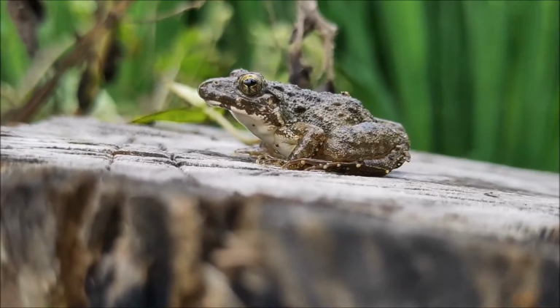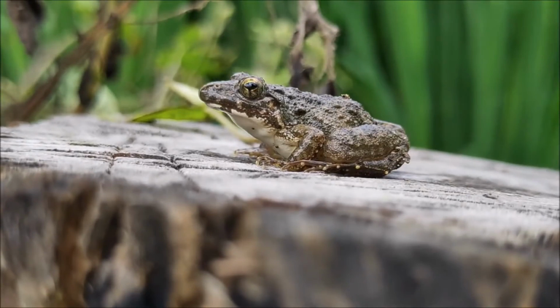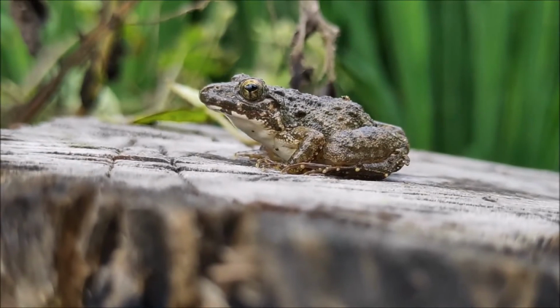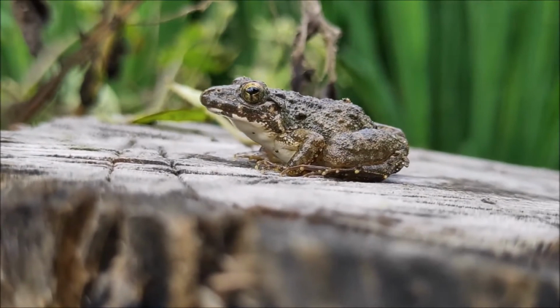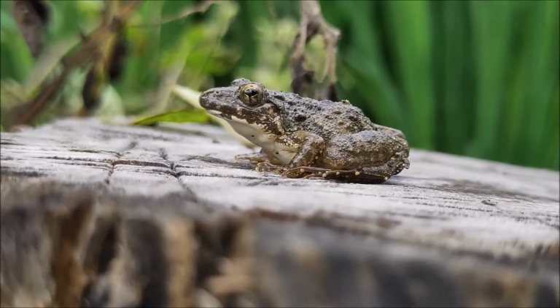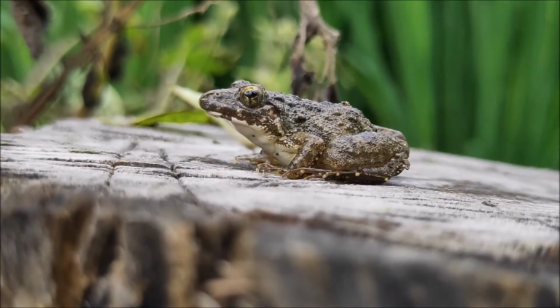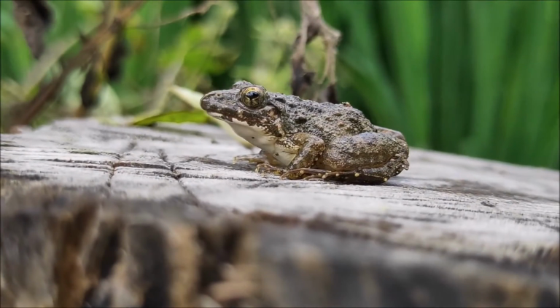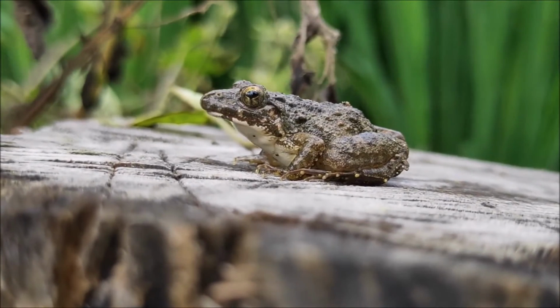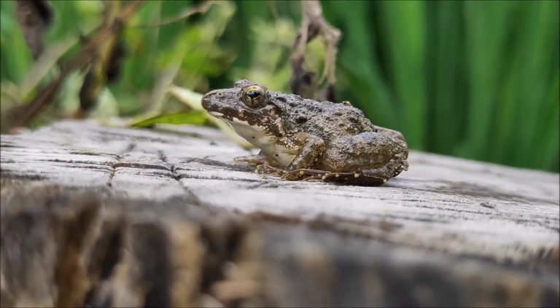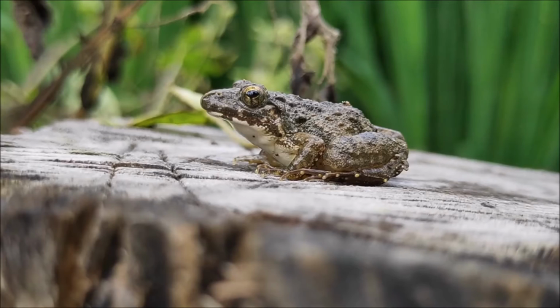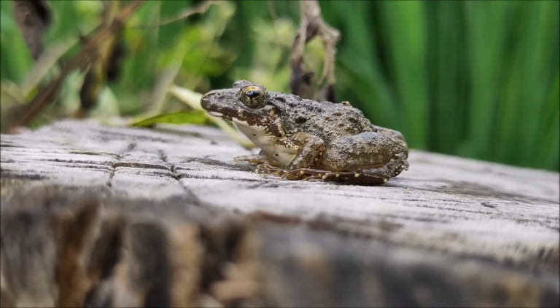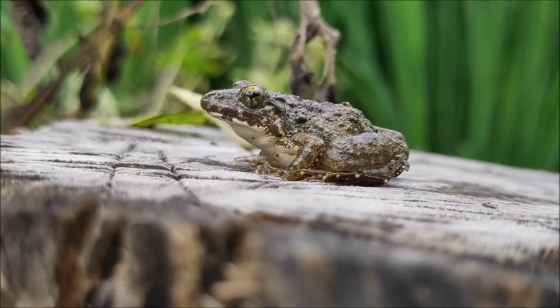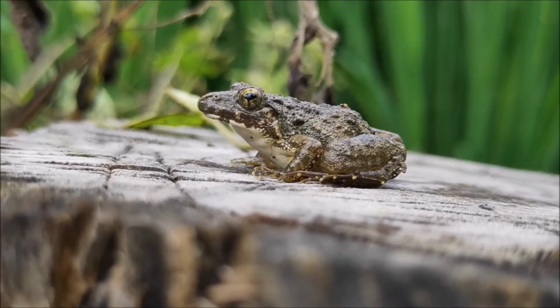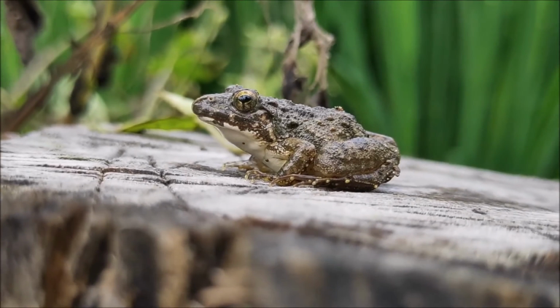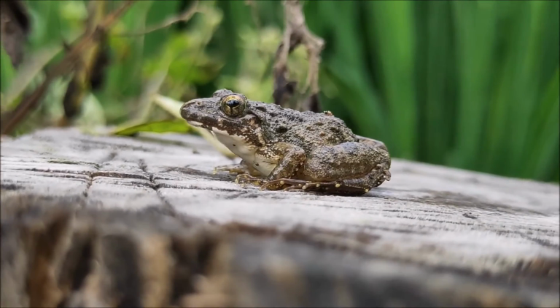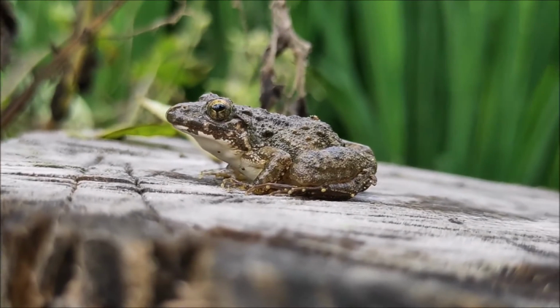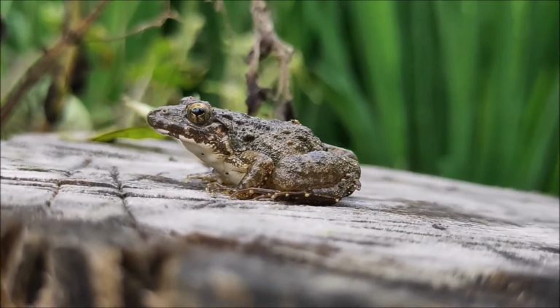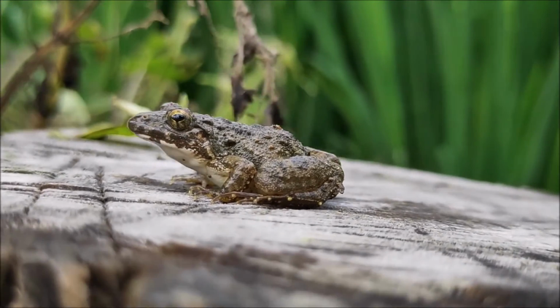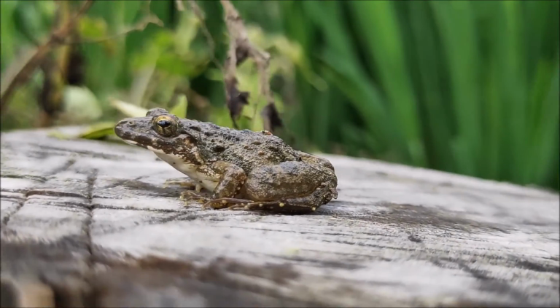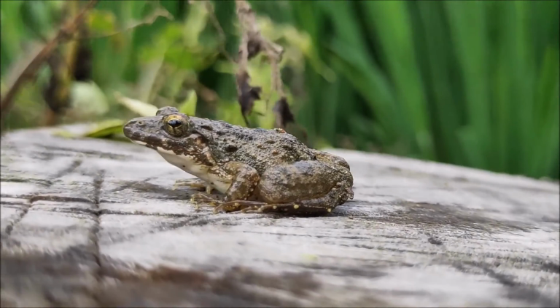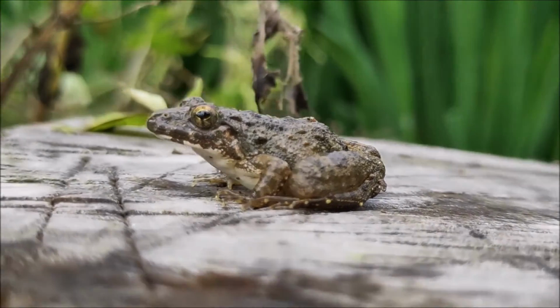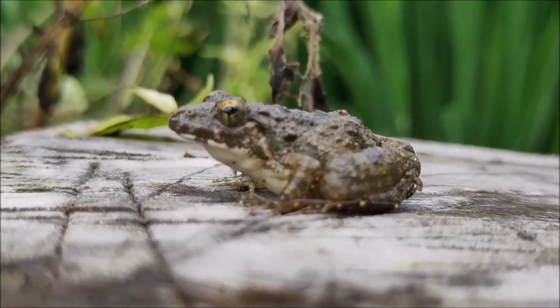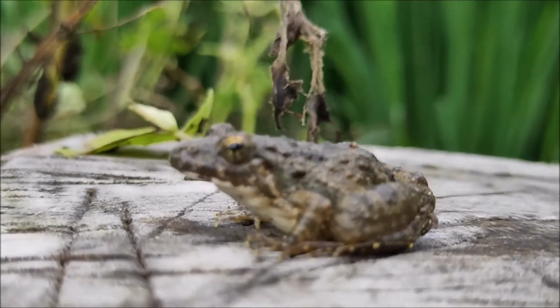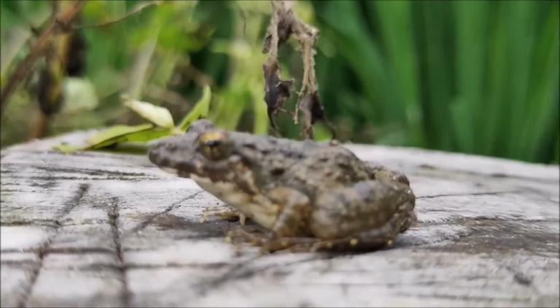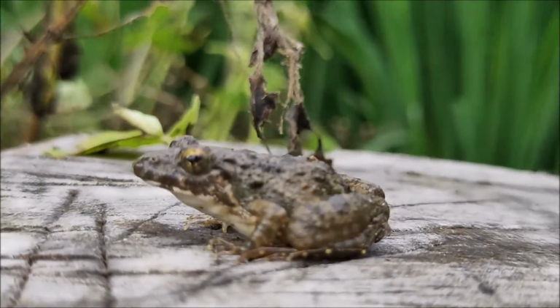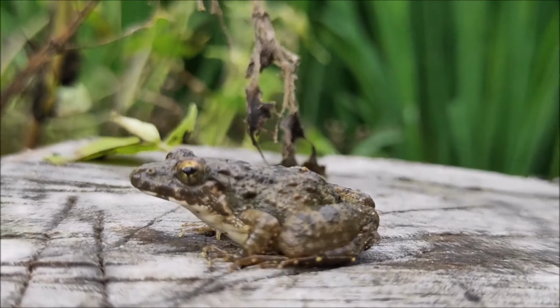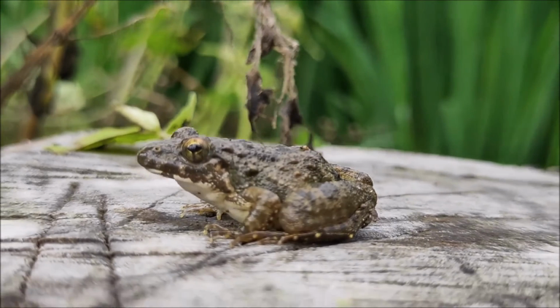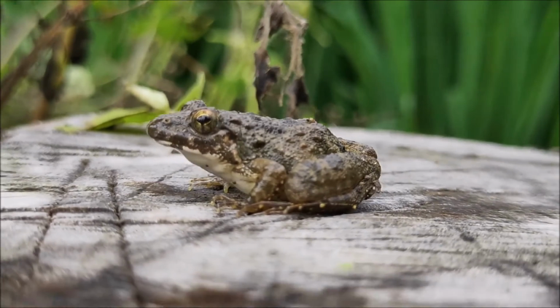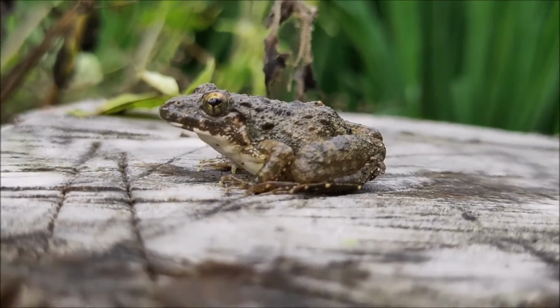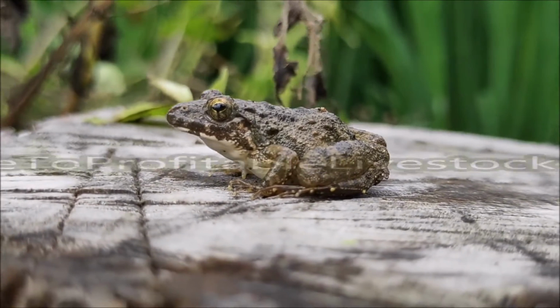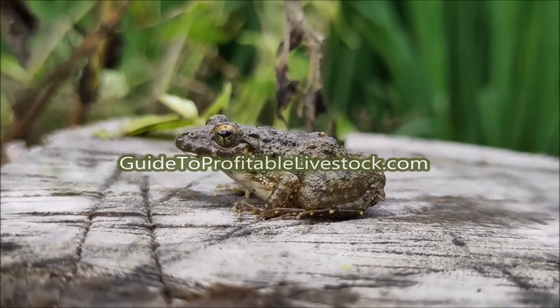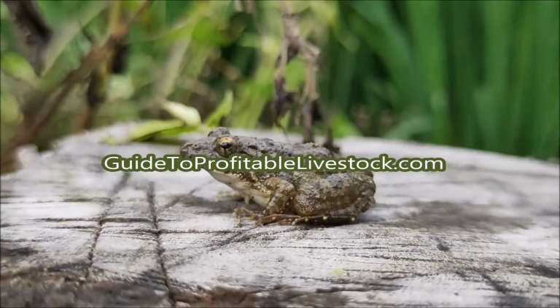Well, what are you waiting for? Click on the link, get yourself a copy of How to Raise Edible Frogs, and start raising your very own rewarding edible frogs today, without the fear of failure.